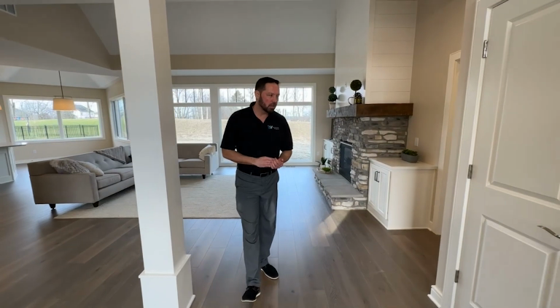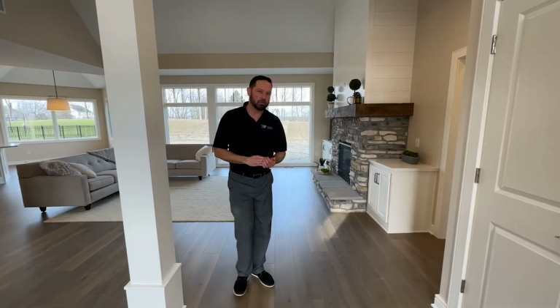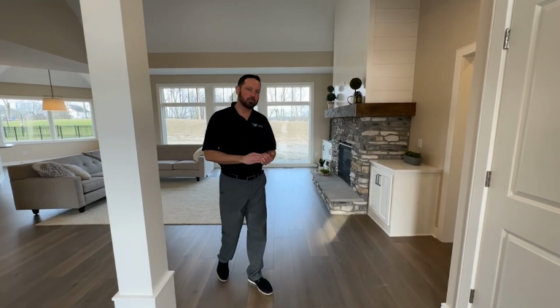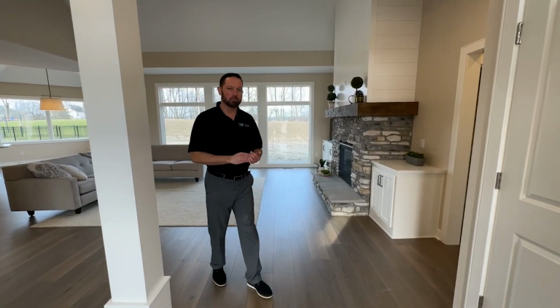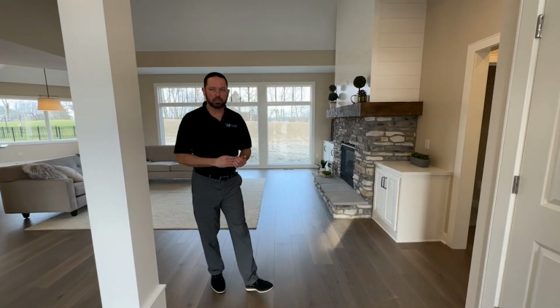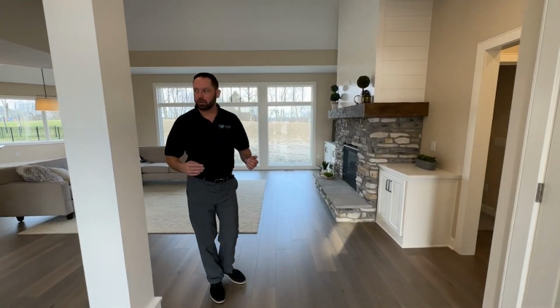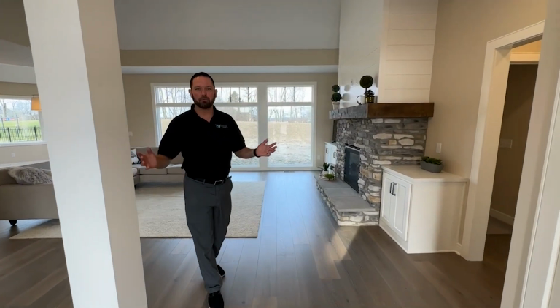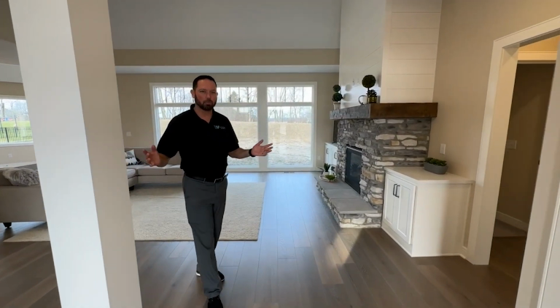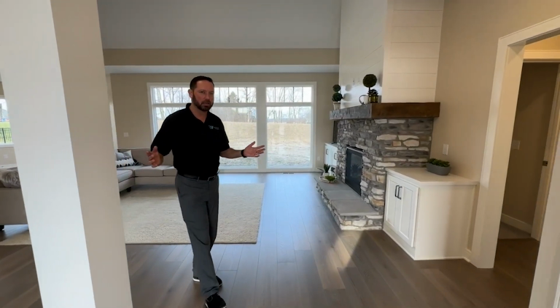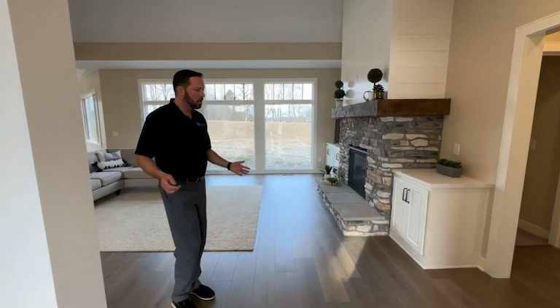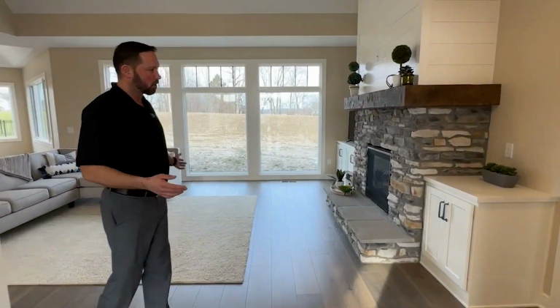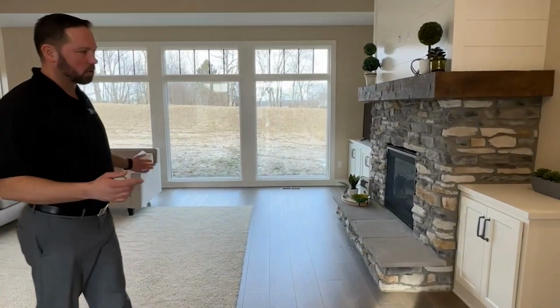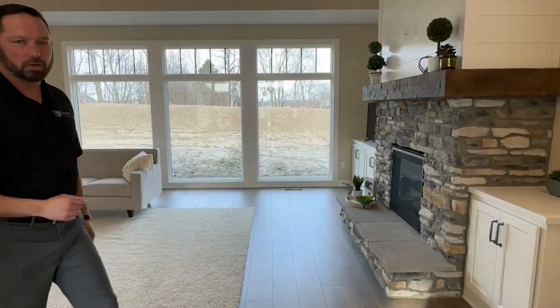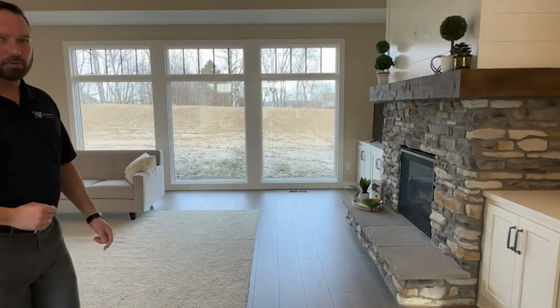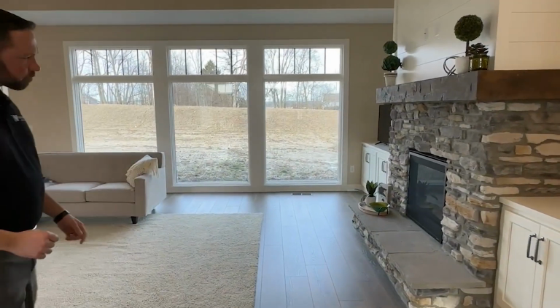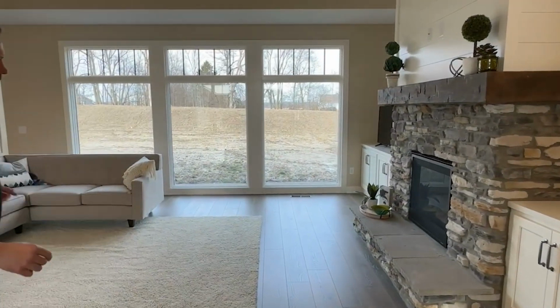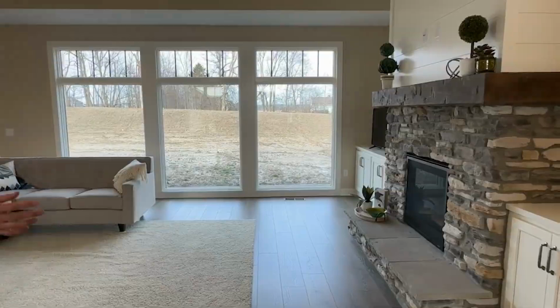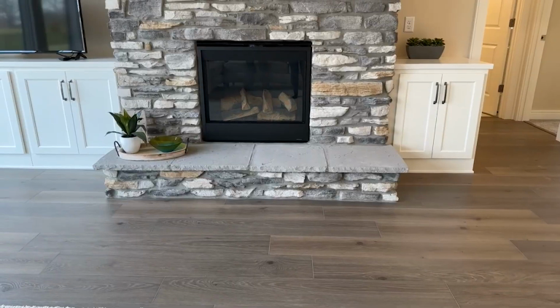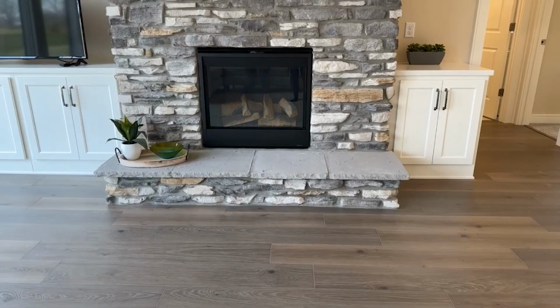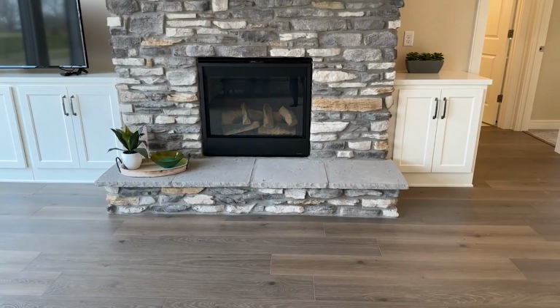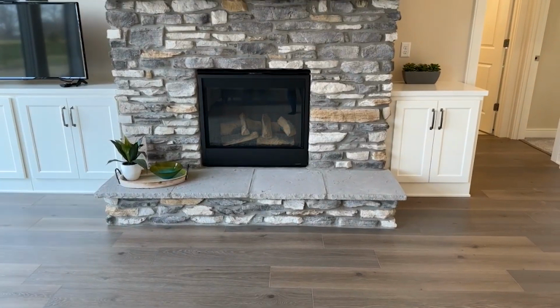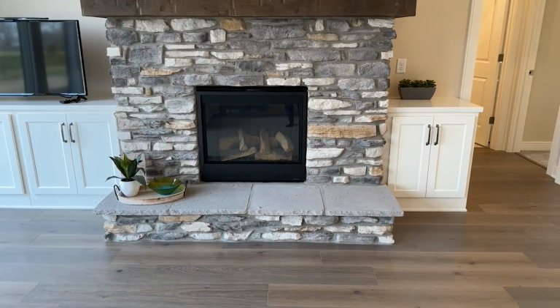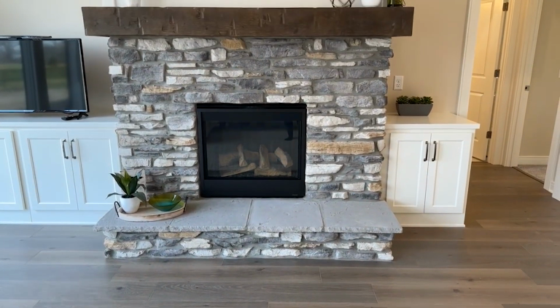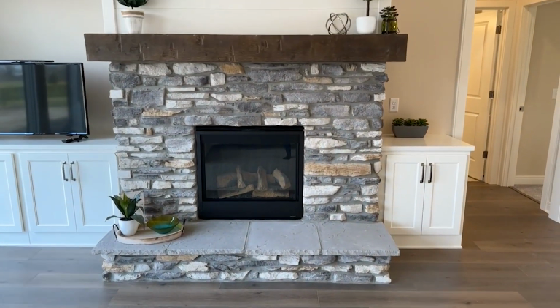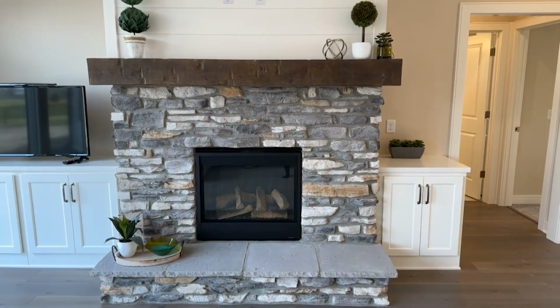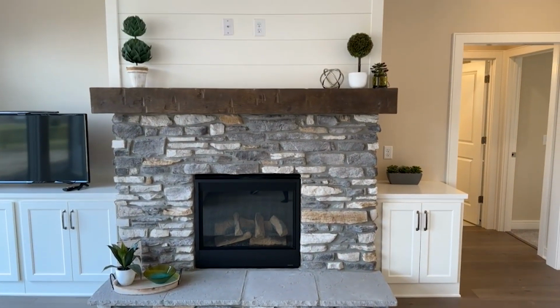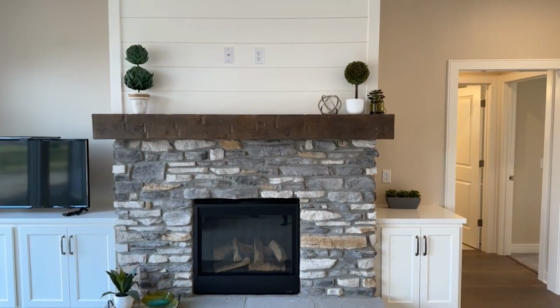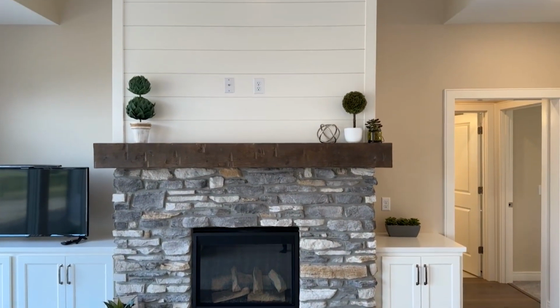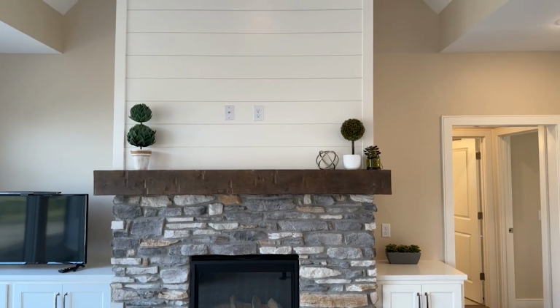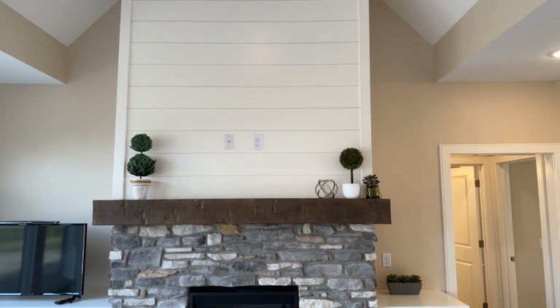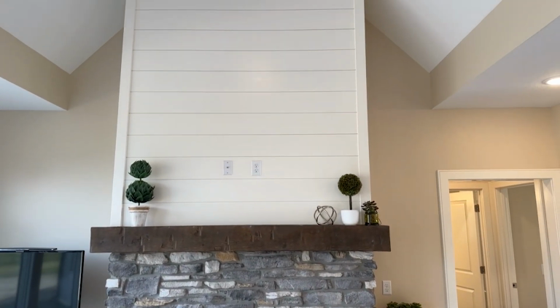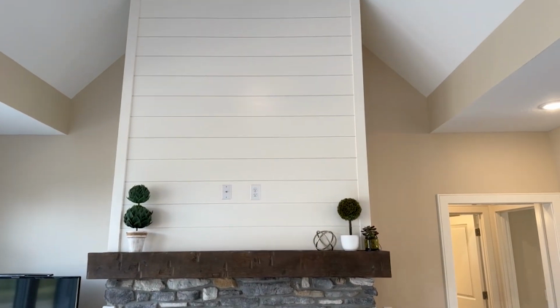We have a three-bedroom ranch with an open floor plan. We're going to start in the great room — a wide-space great room with tall ceilings, cathedral where your fireplace goes all the way up.